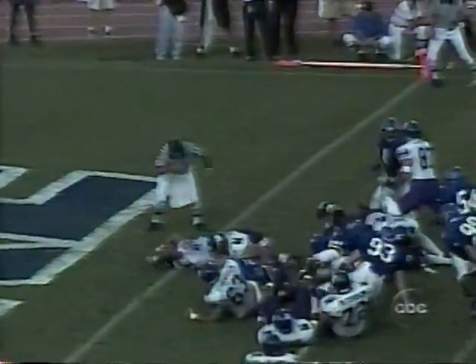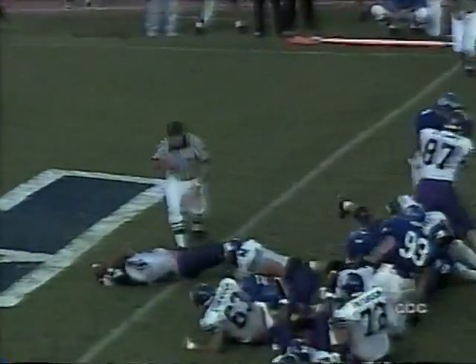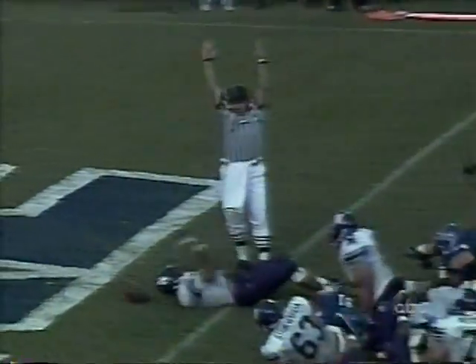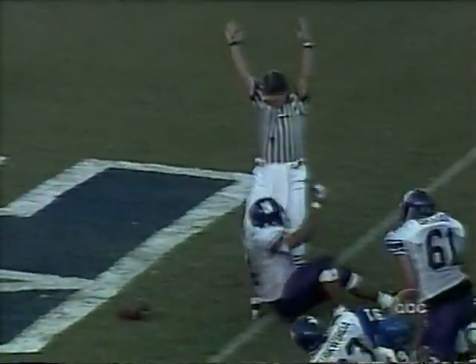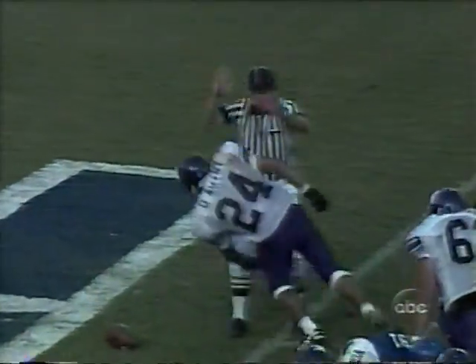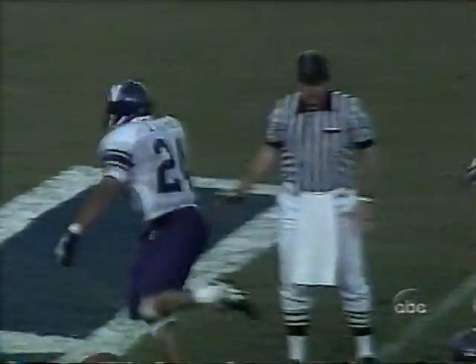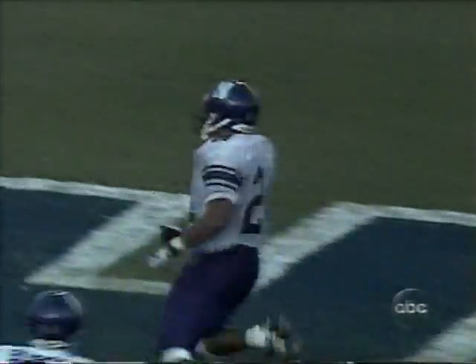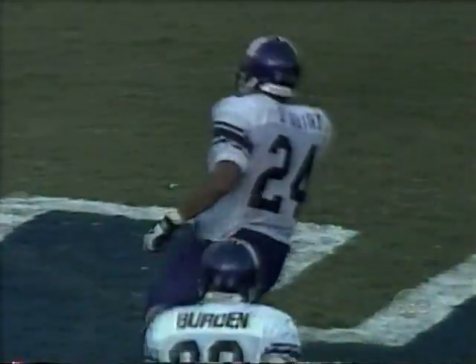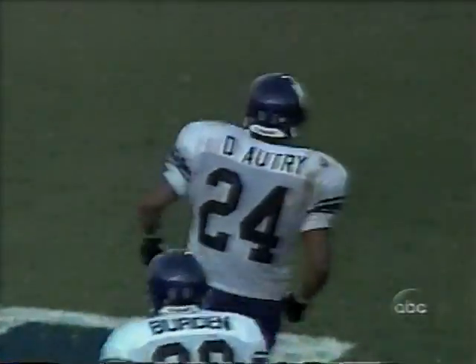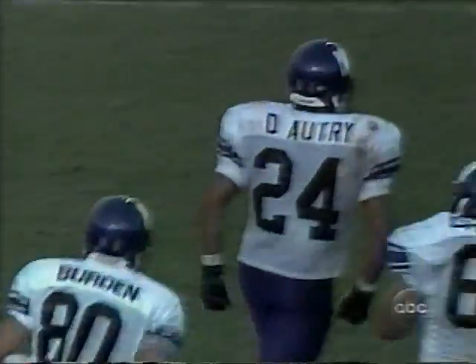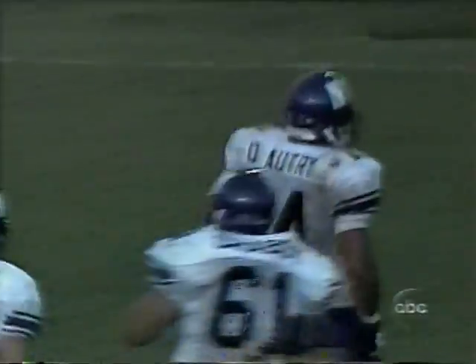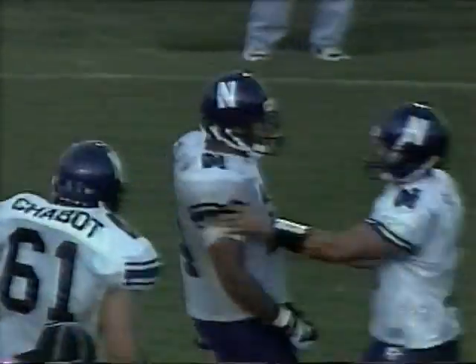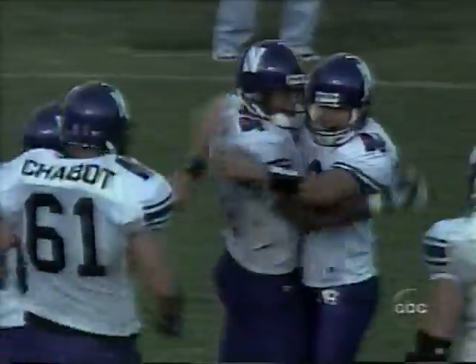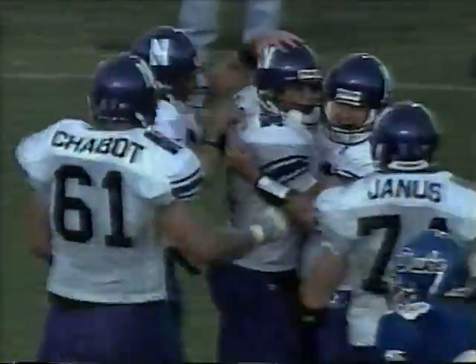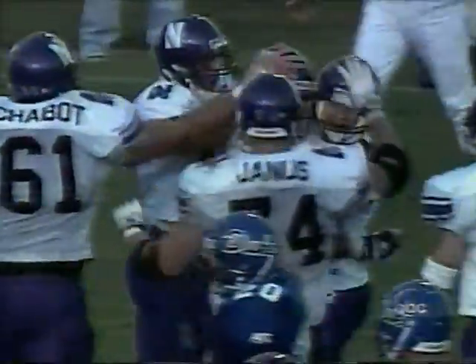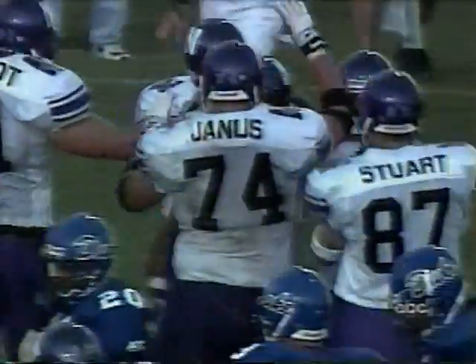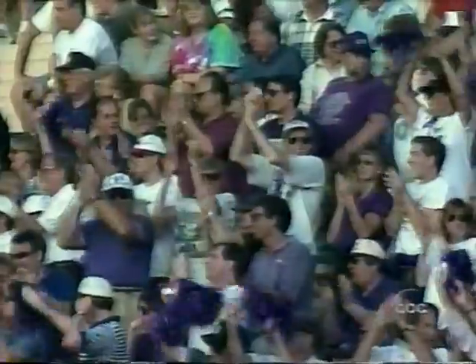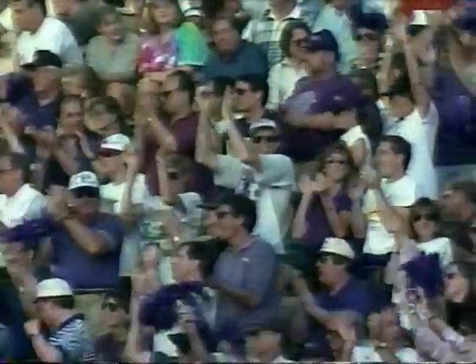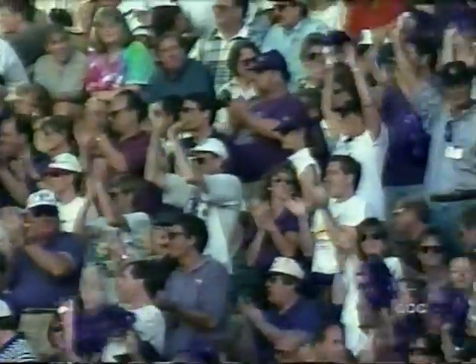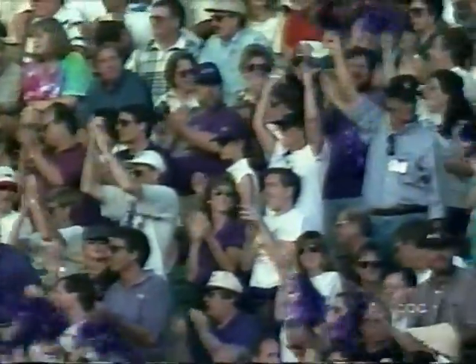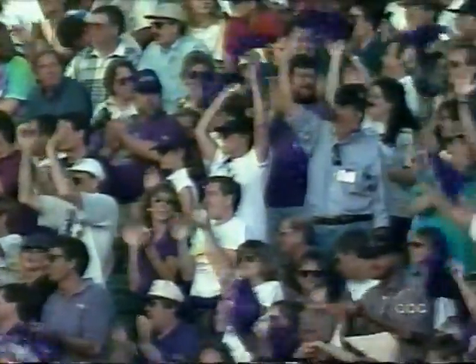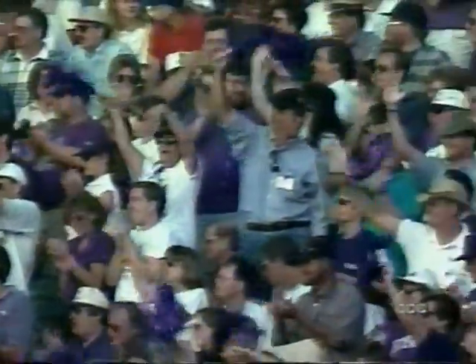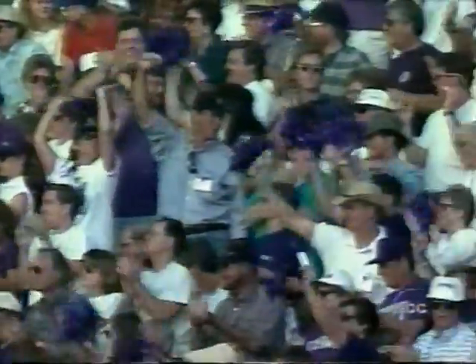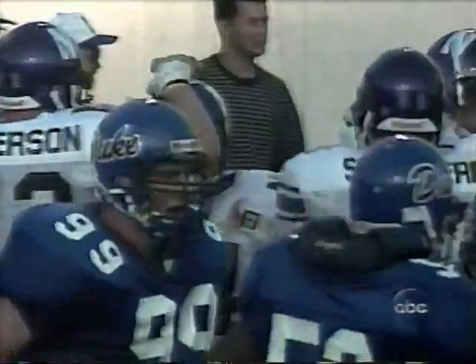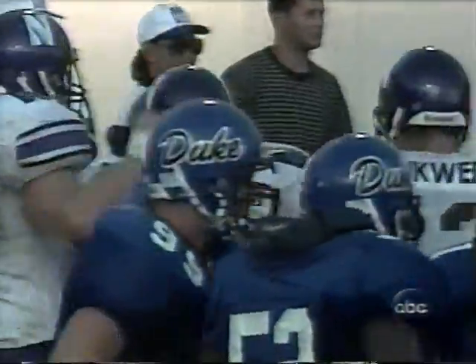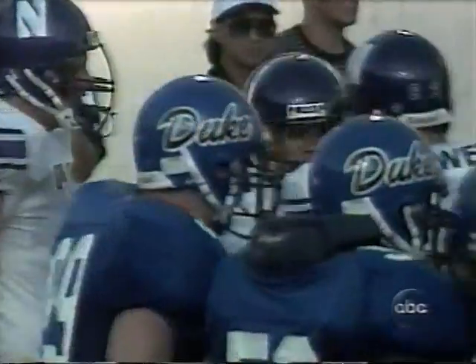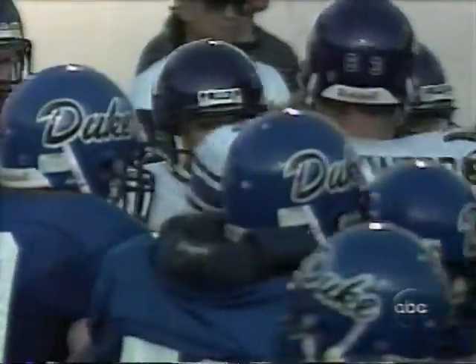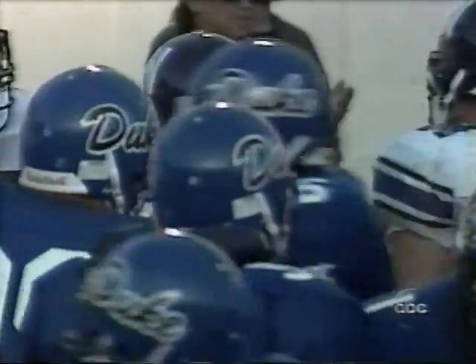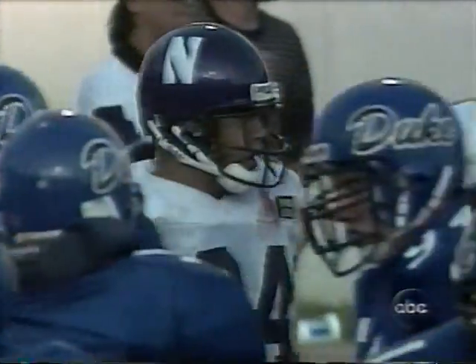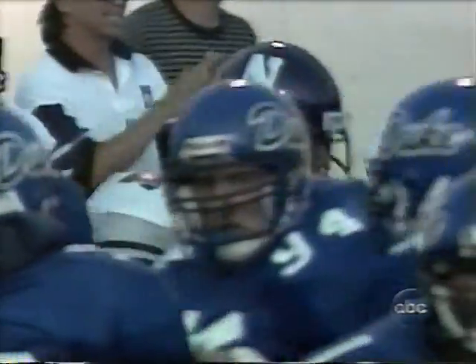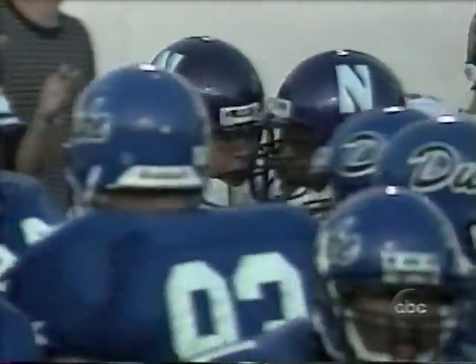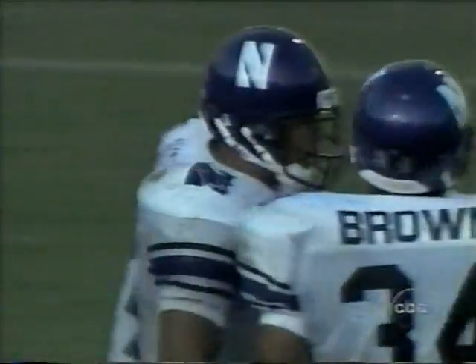Autry — Darnell into the end zone! A touchdown lunge to hit Paydirt. That is a monument to effort.